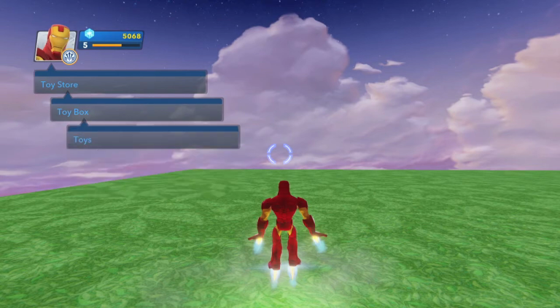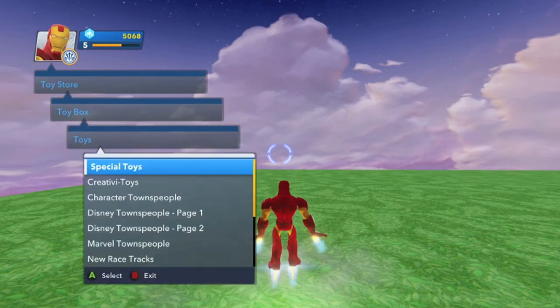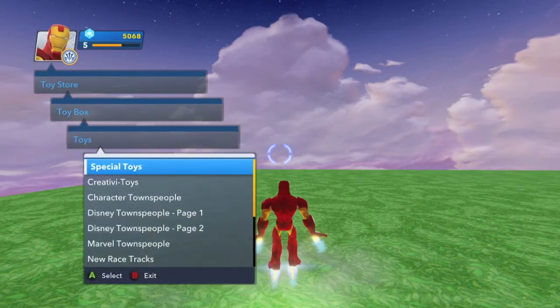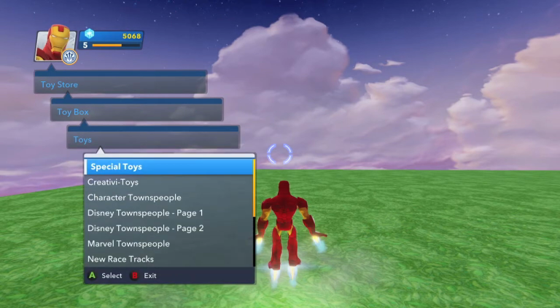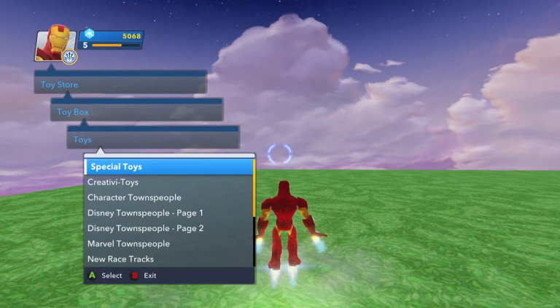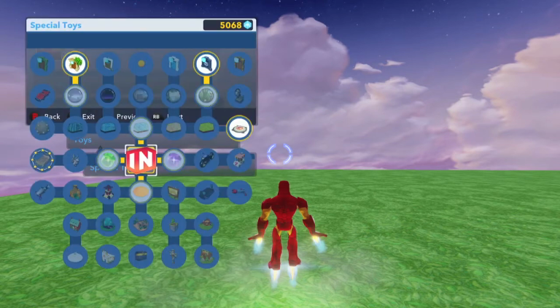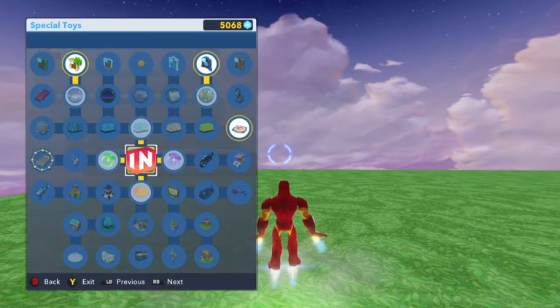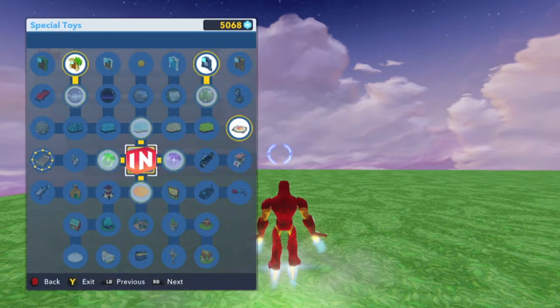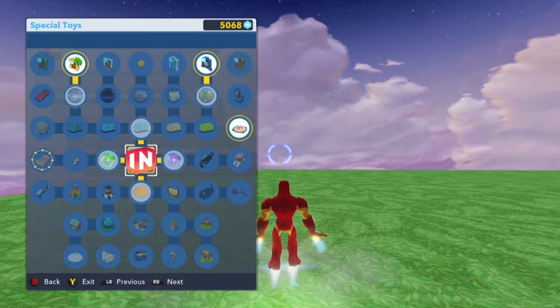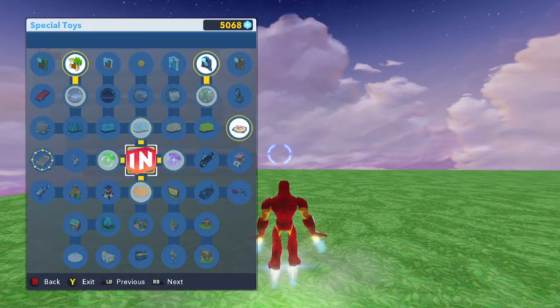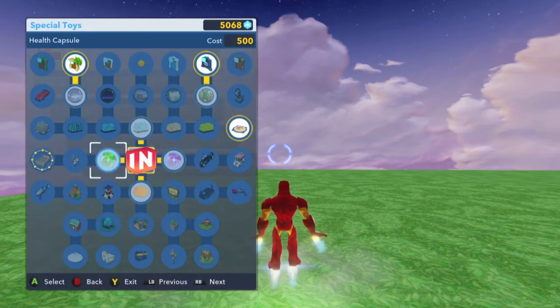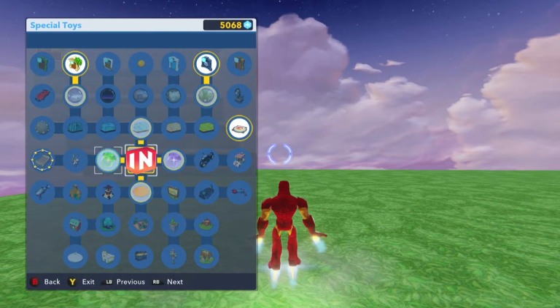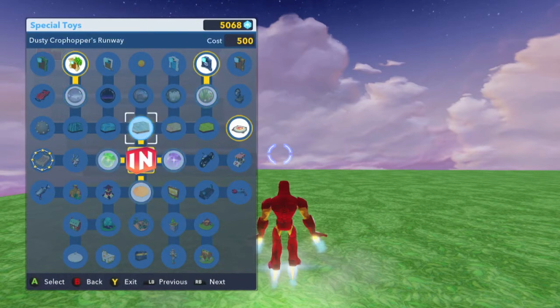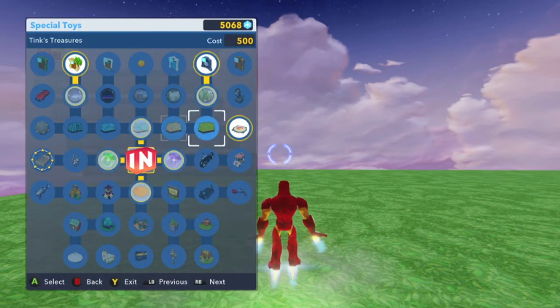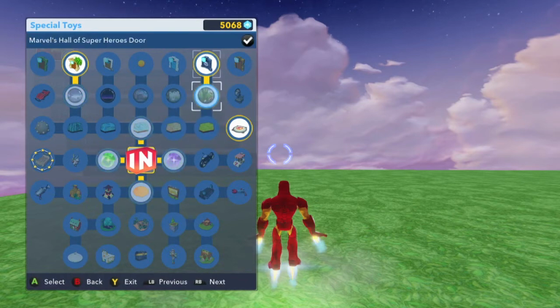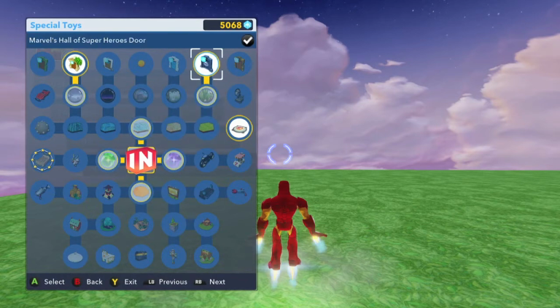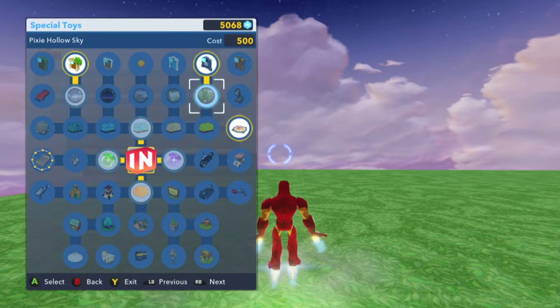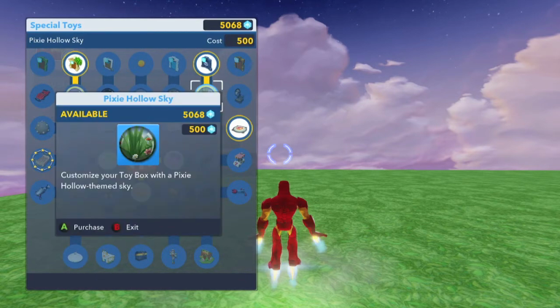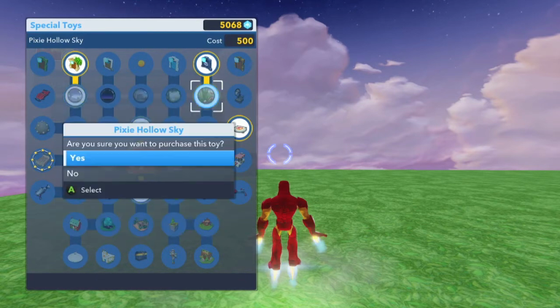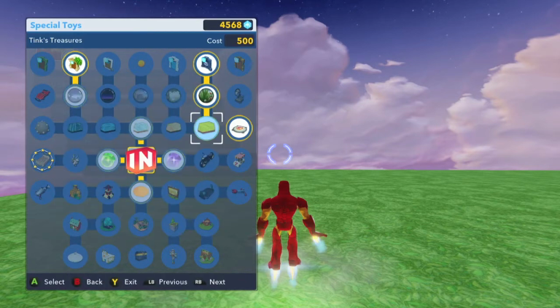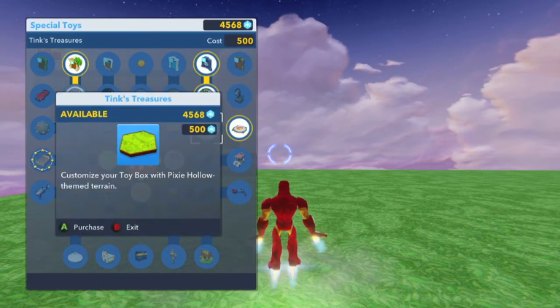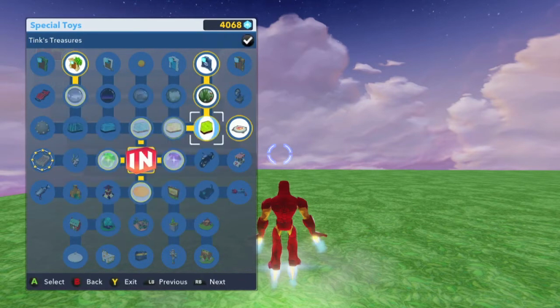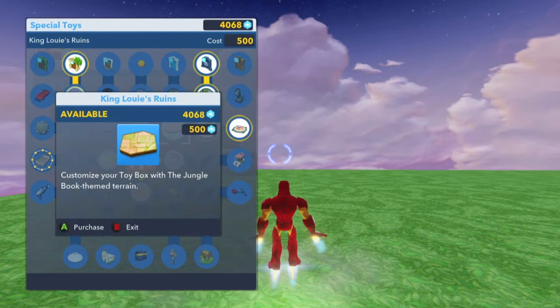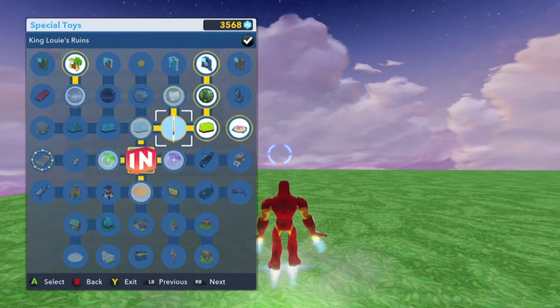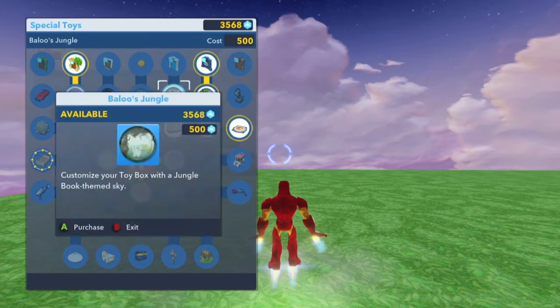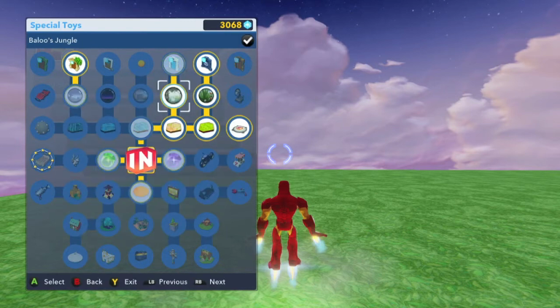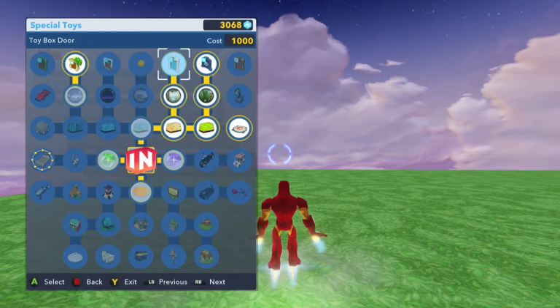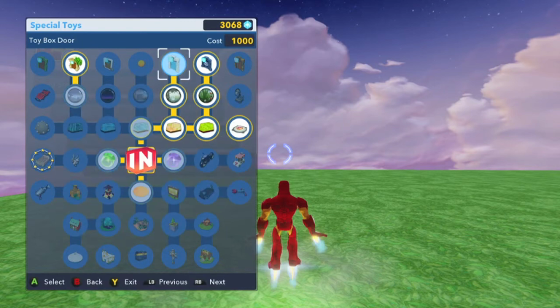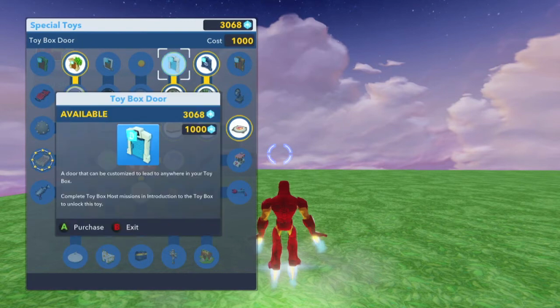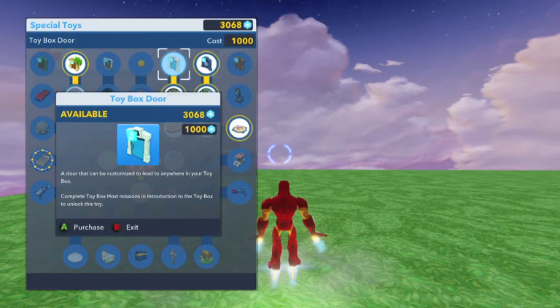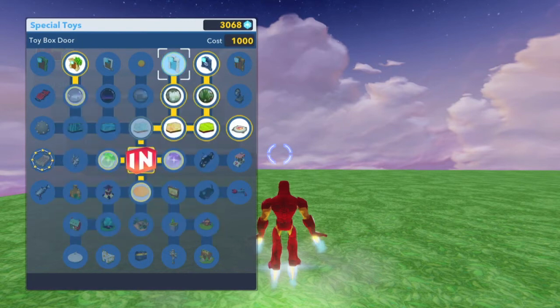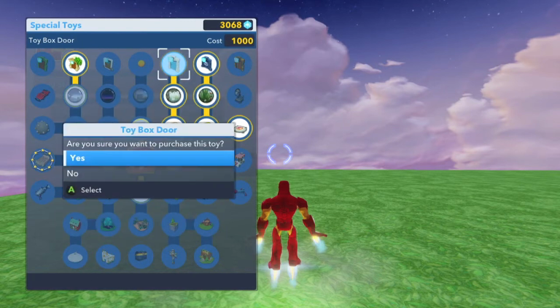Once you have the money, you want to head into a toy box and go to the toy store. Go to Special Toys, and you want to go to this part of the tree — it is the Marvel Hall of Fame. Buy your way down and around until you get the Toy Box Store. It will be right here.